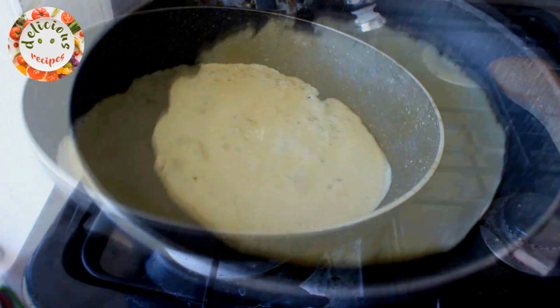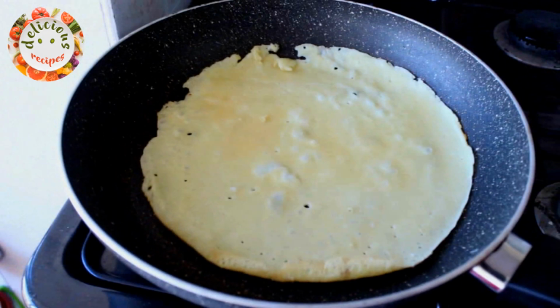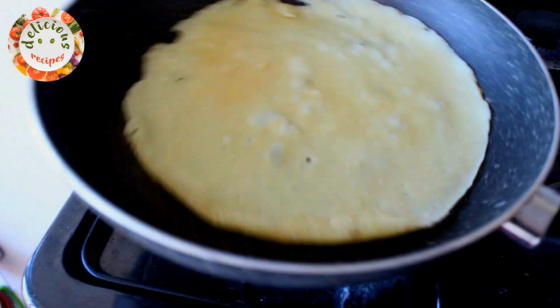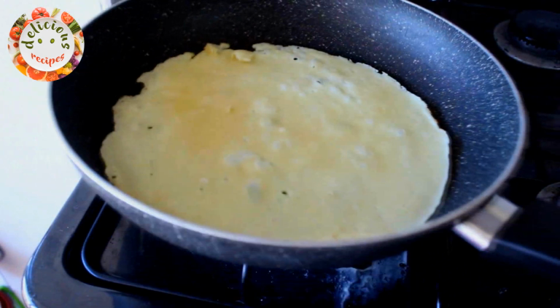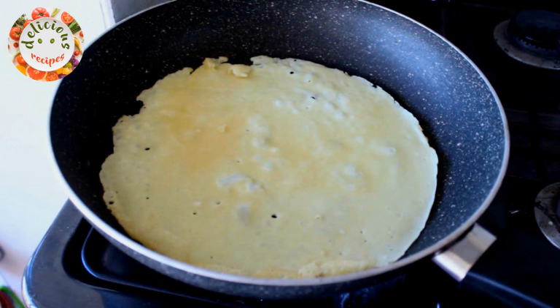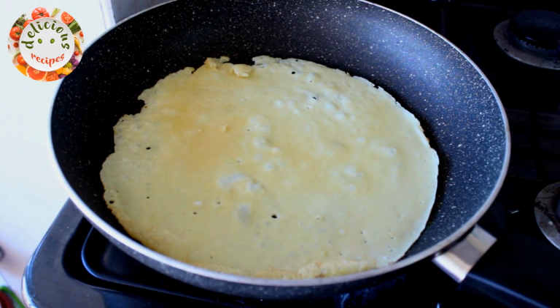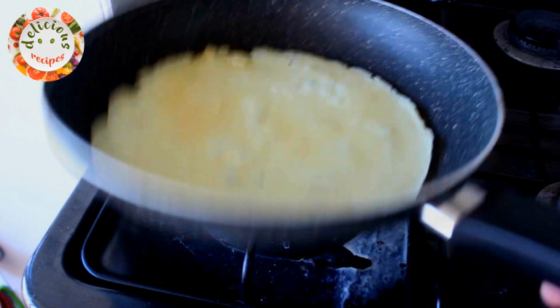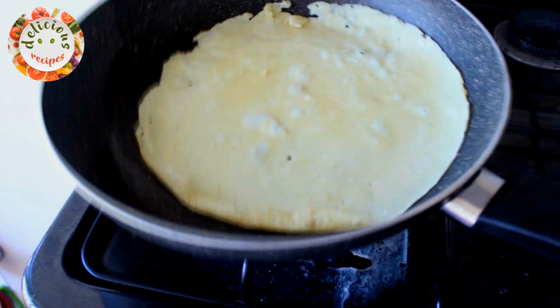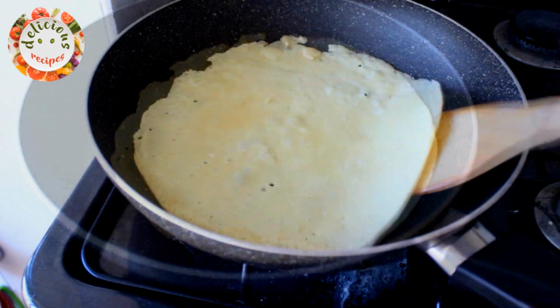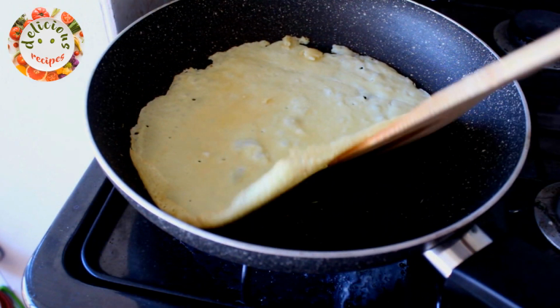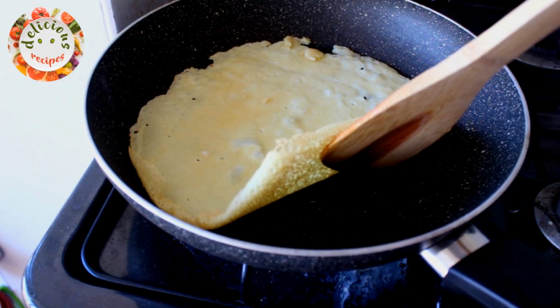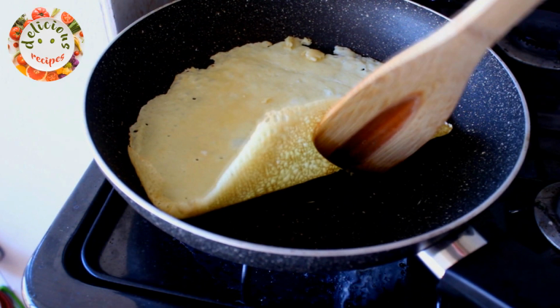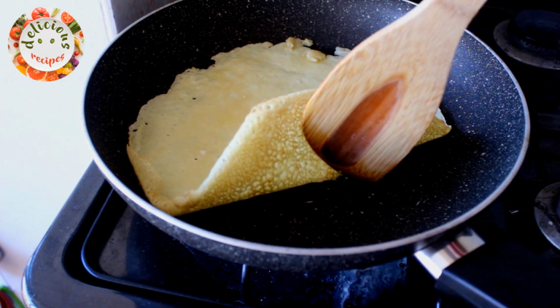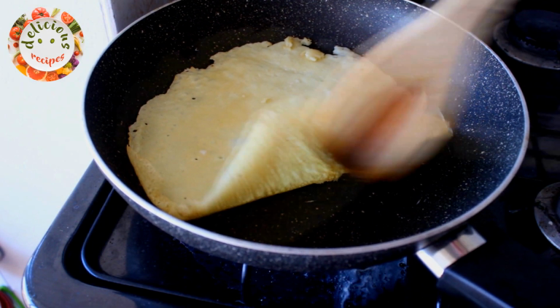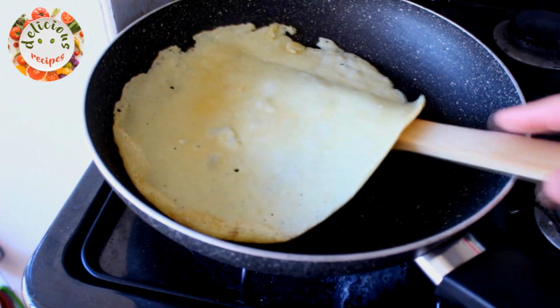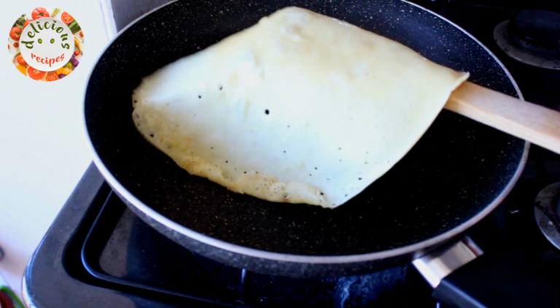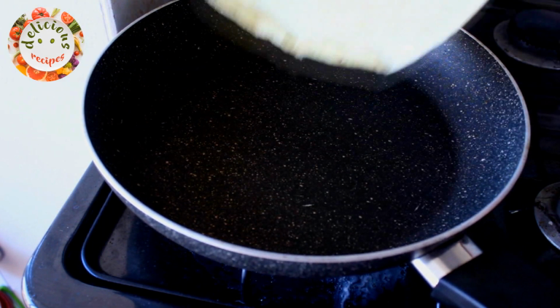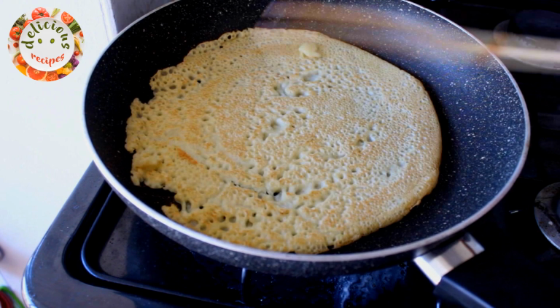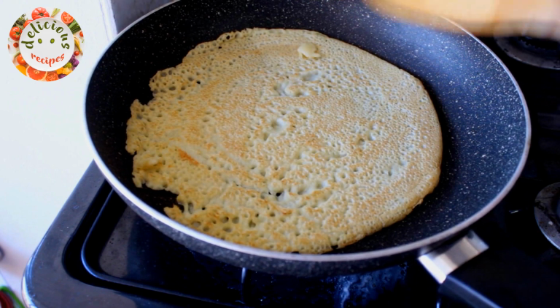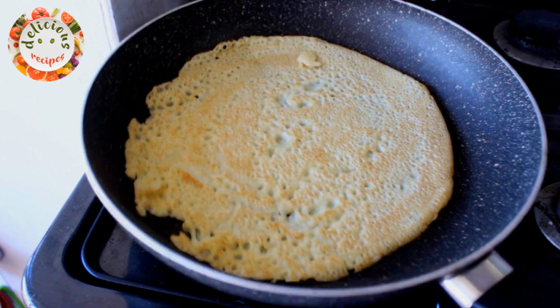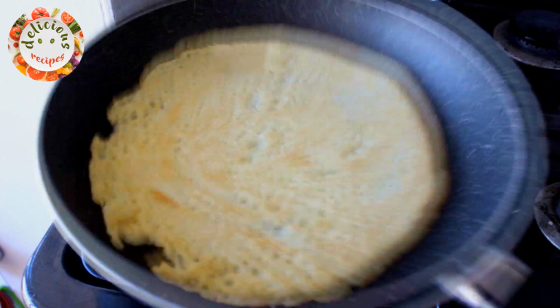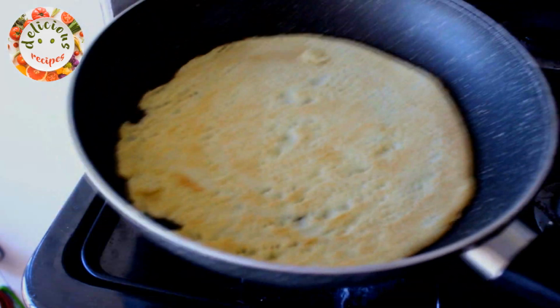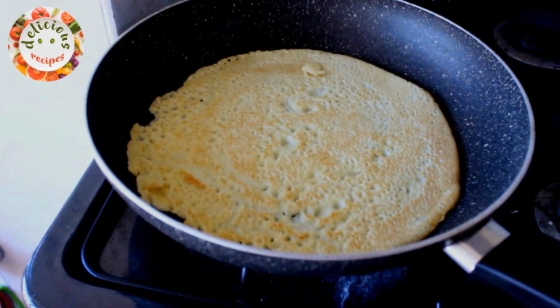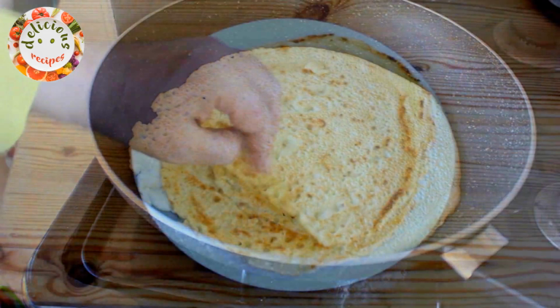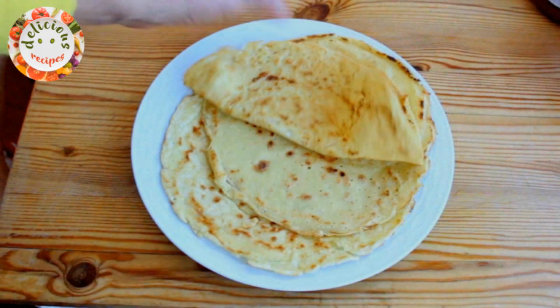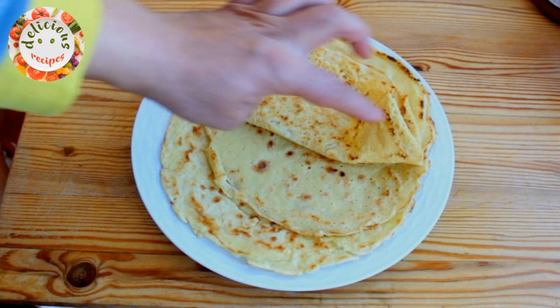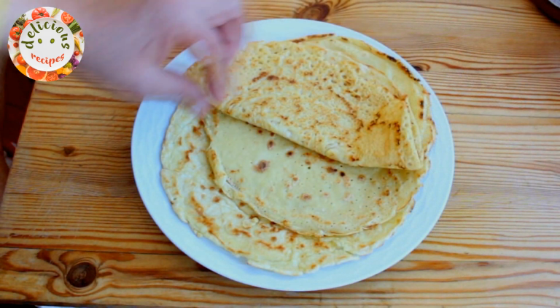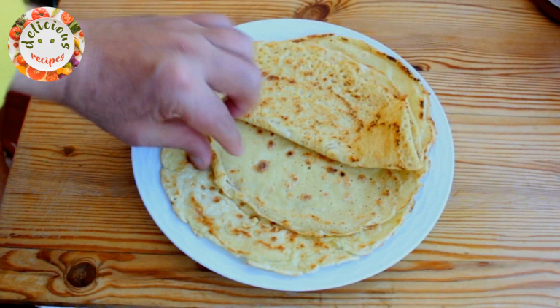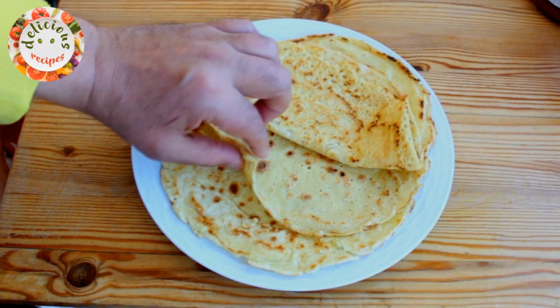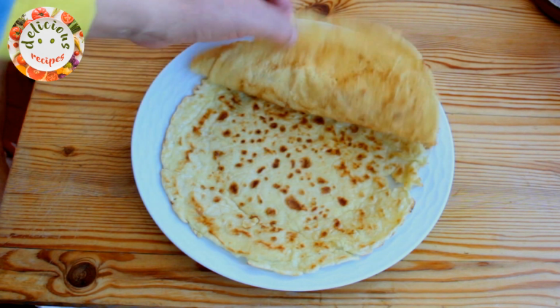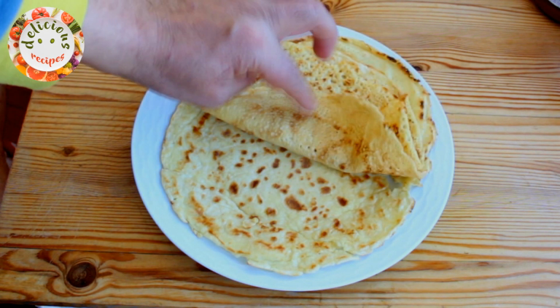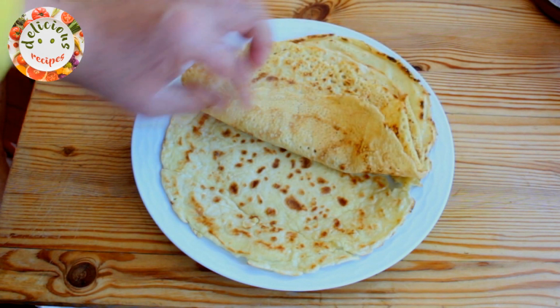With the ingredients listed below, you would have 4 crepes when pouring 1 ladleful of the batter each time. I wanted to try and make a thick one using 2 ladlefuls of the mixture, so I ended up having 3 crepes.